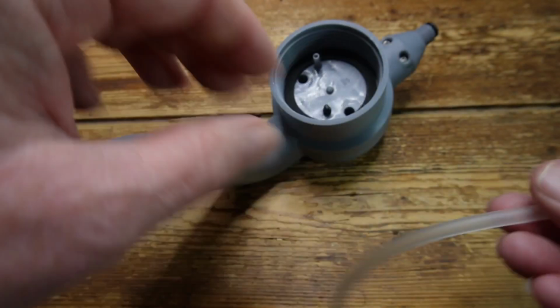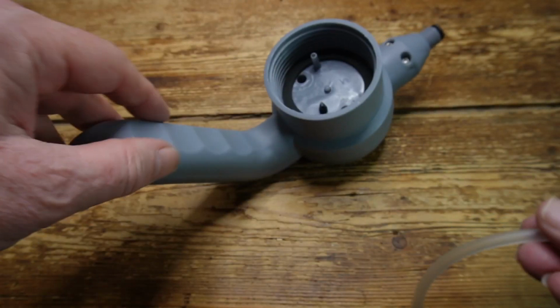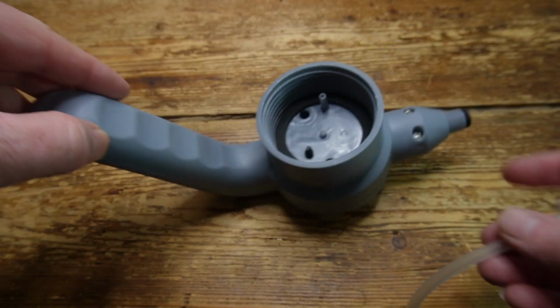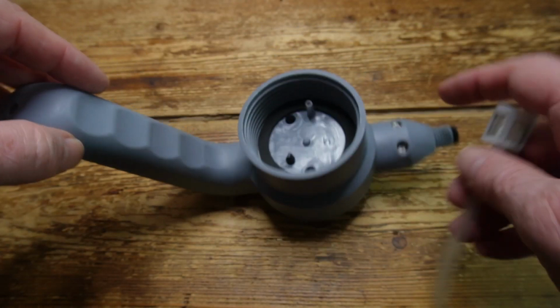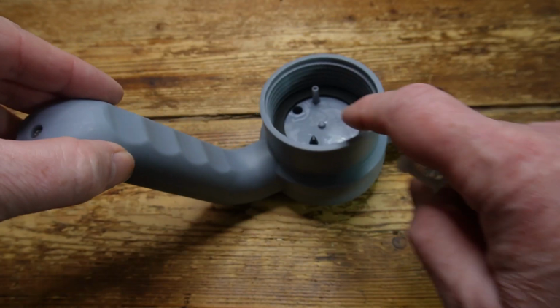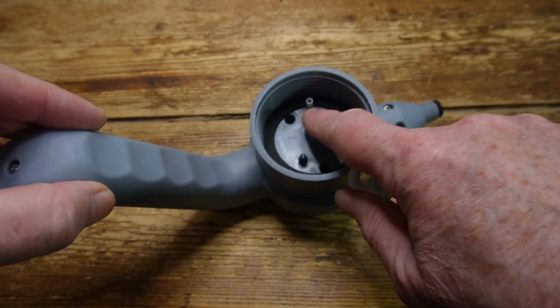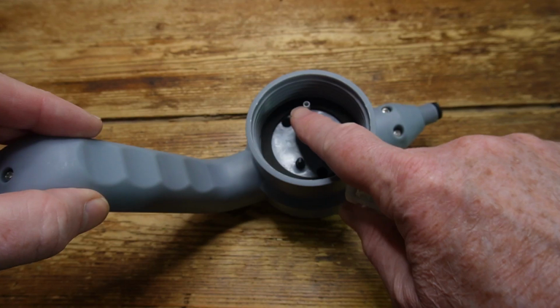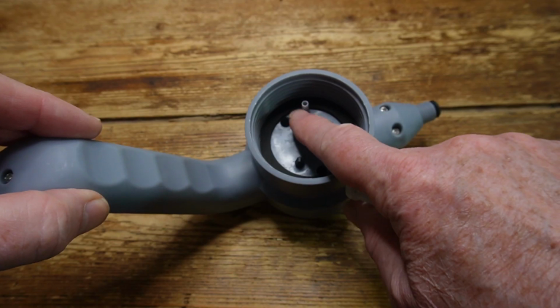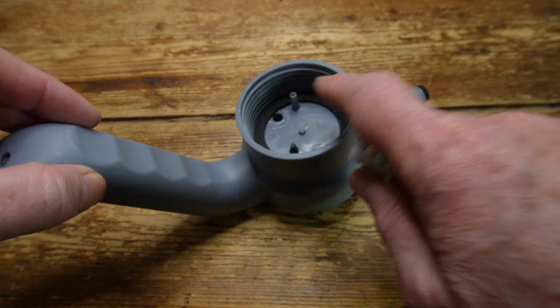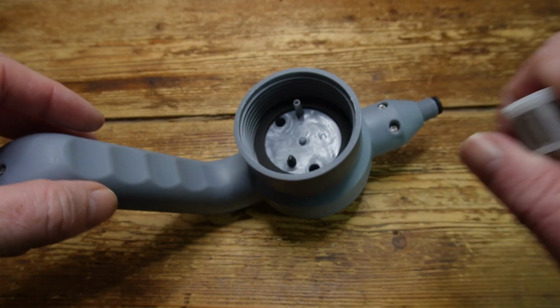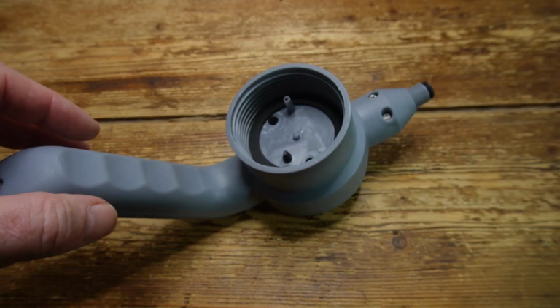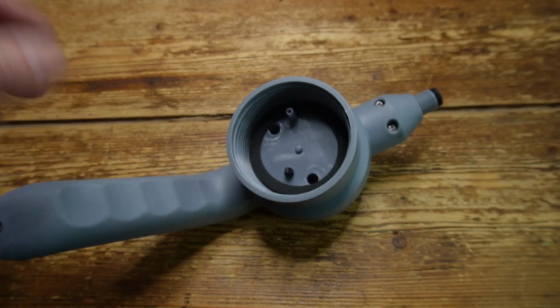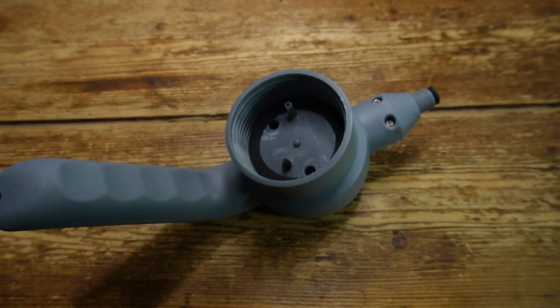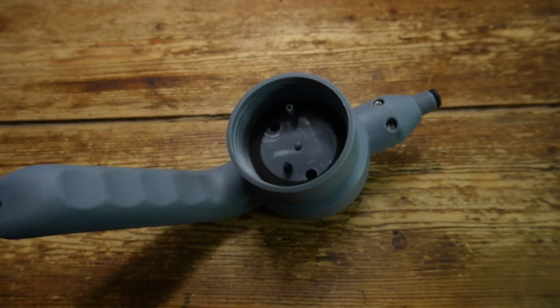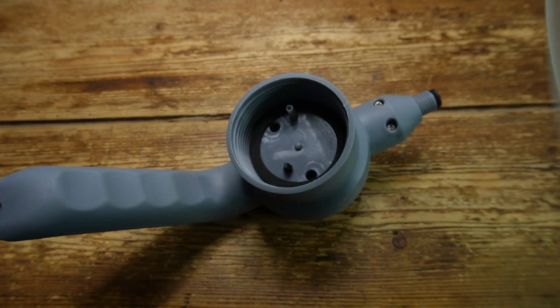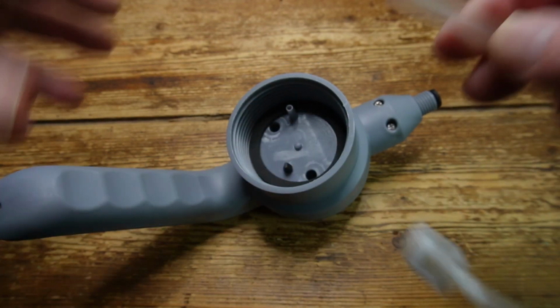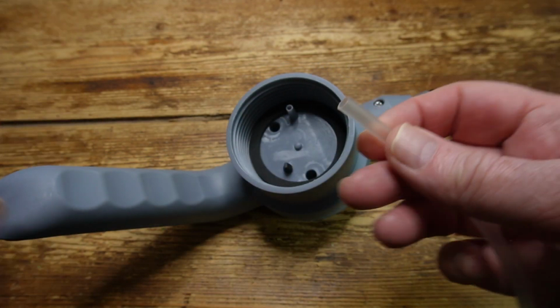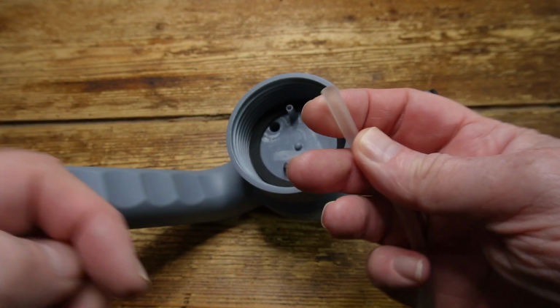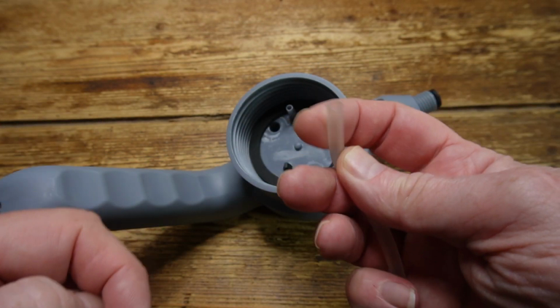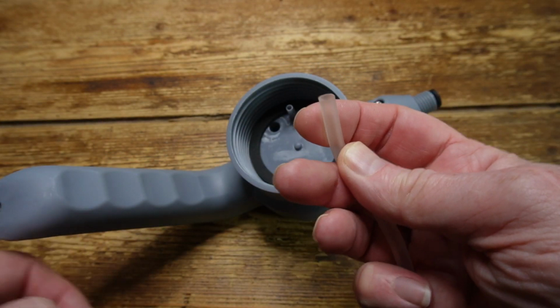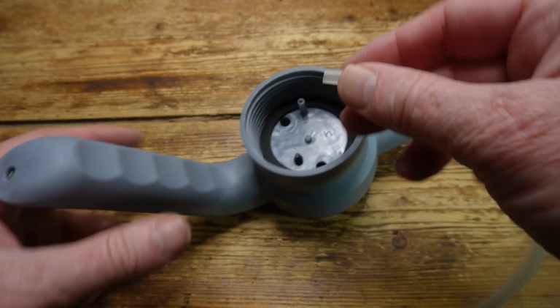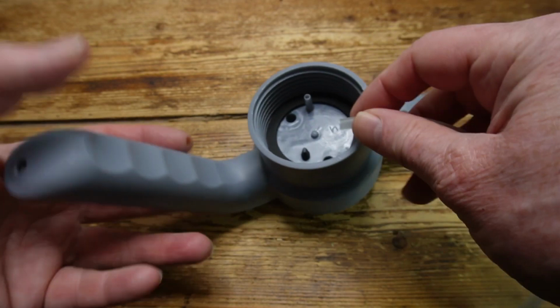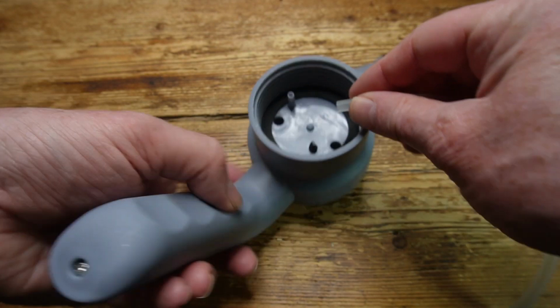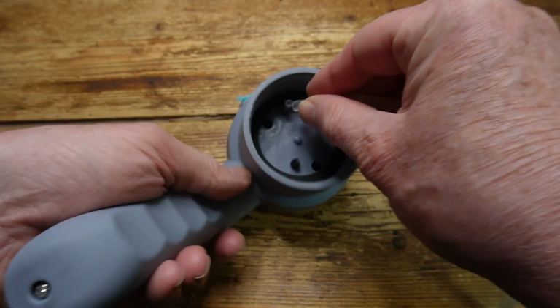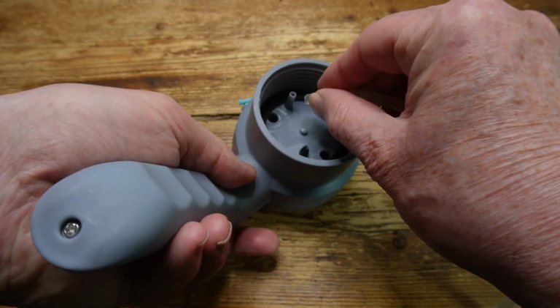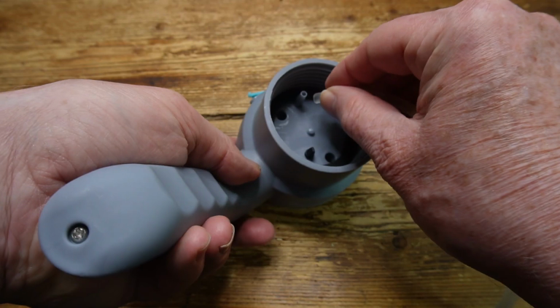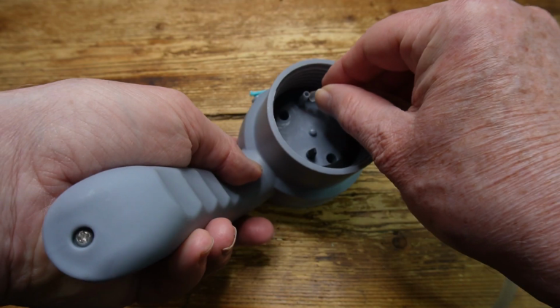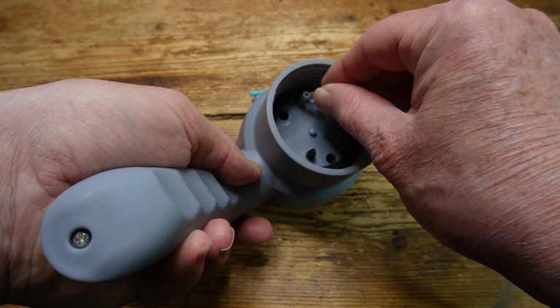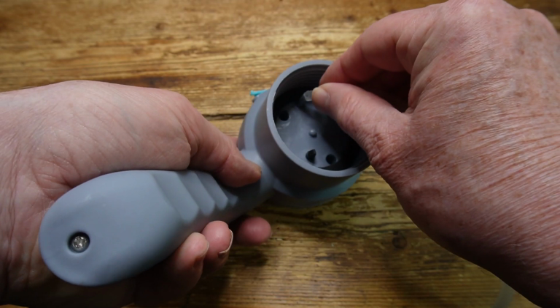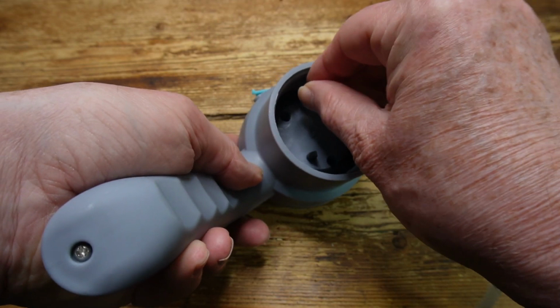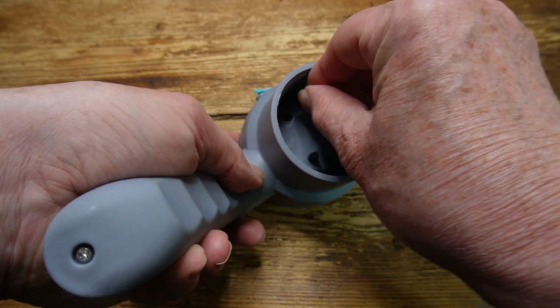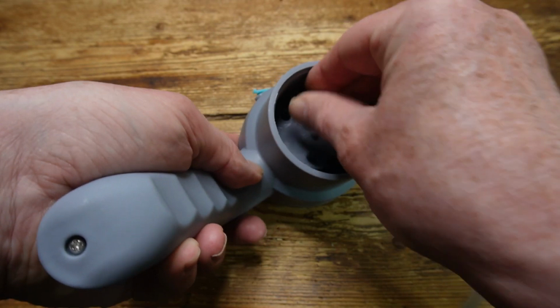Now there's not much assembly needed. The water tube pushes onto the nipple inside the pump unit, just like that.